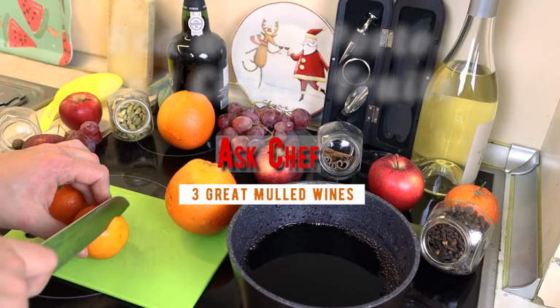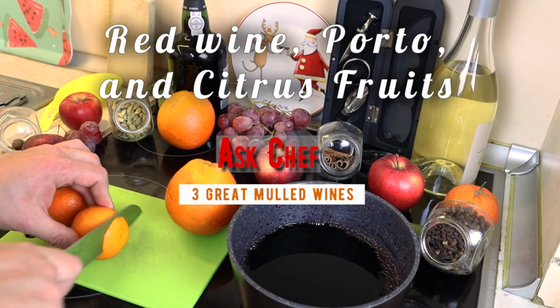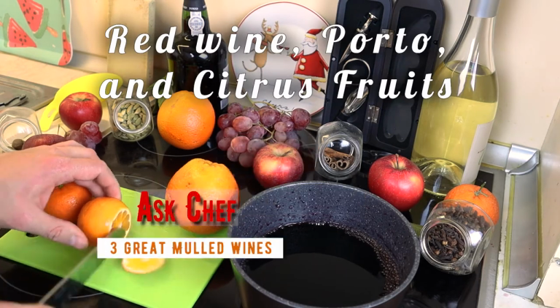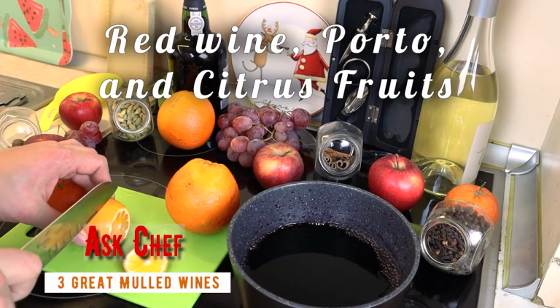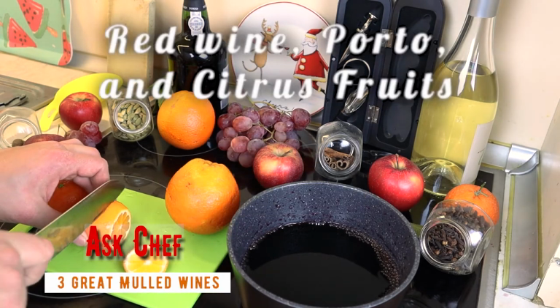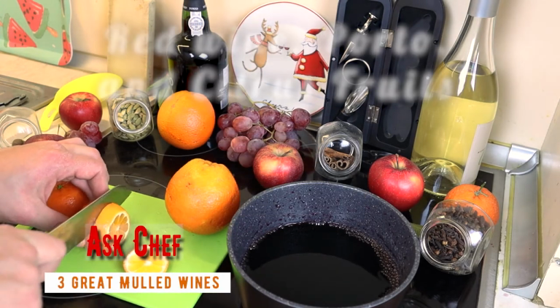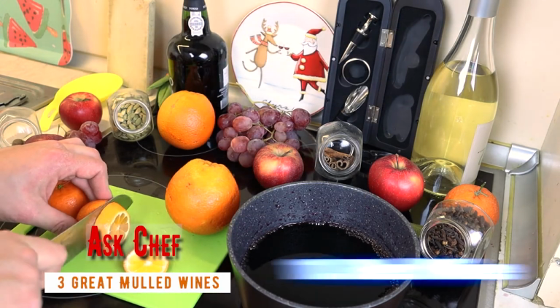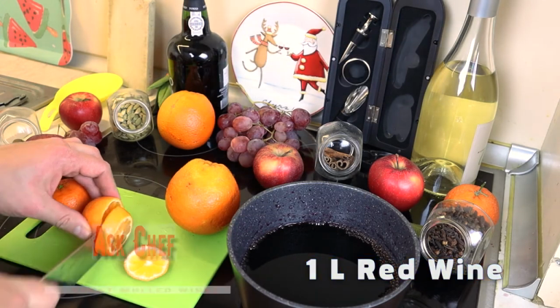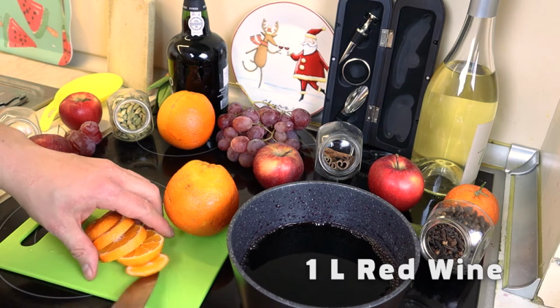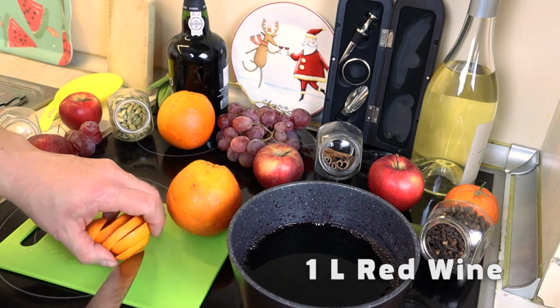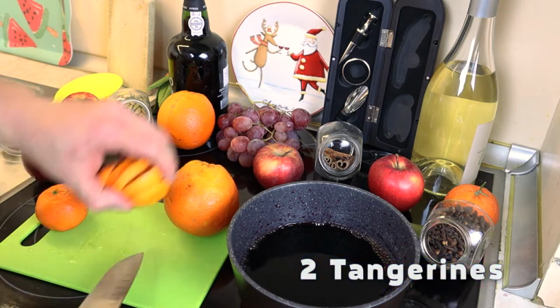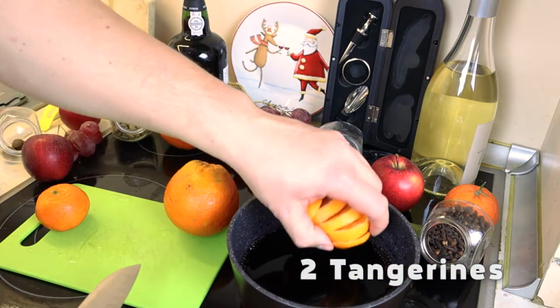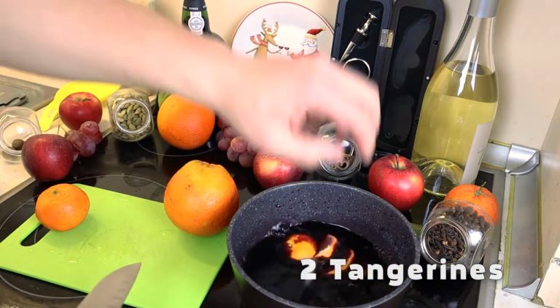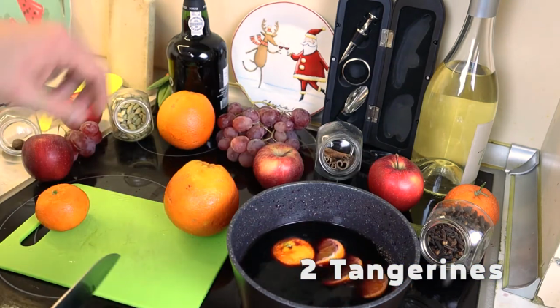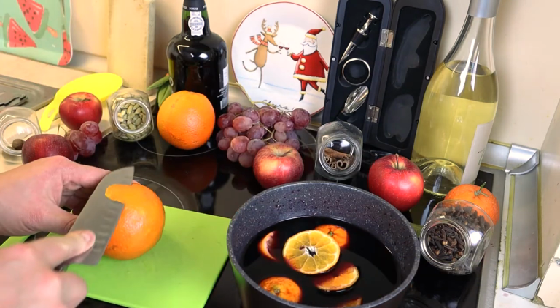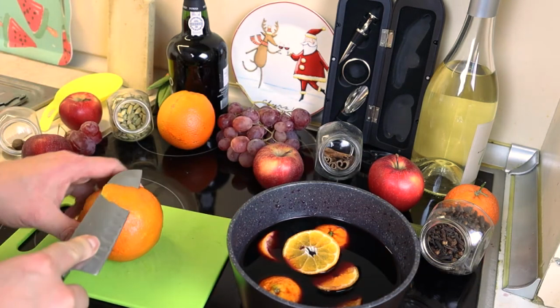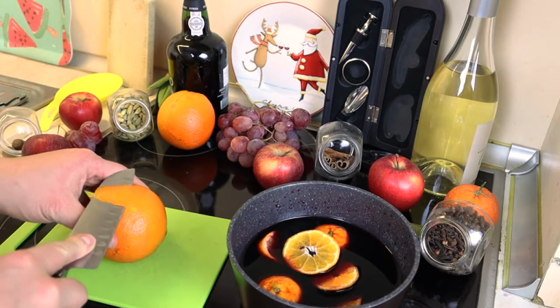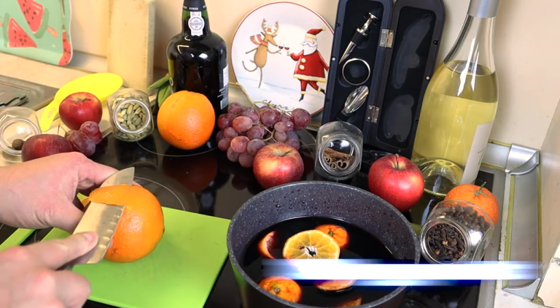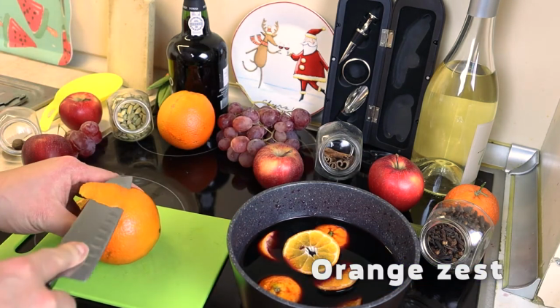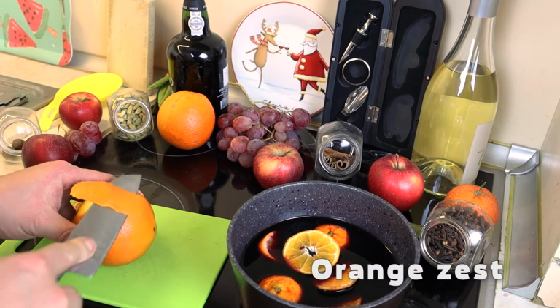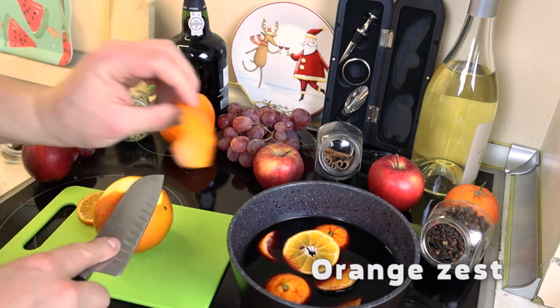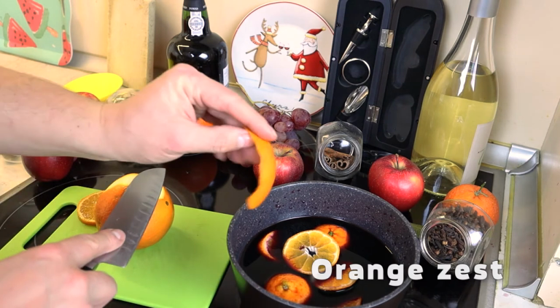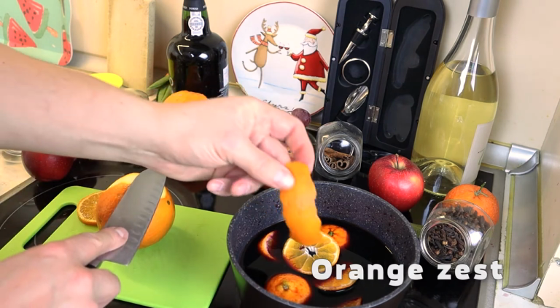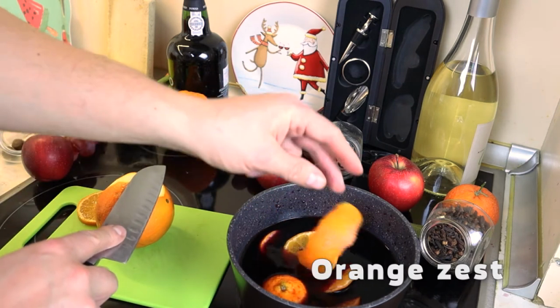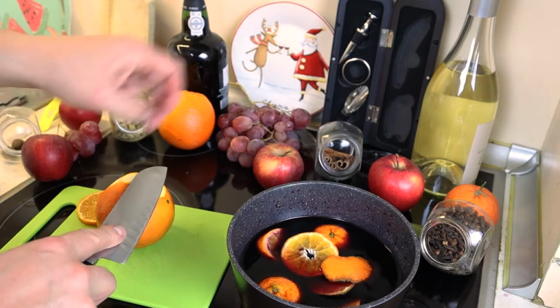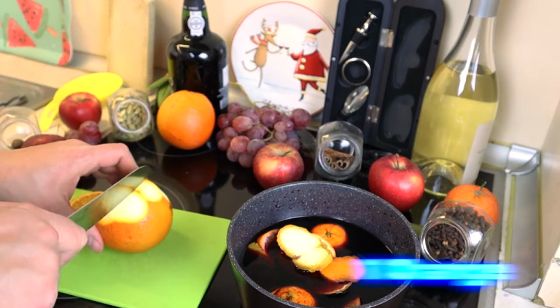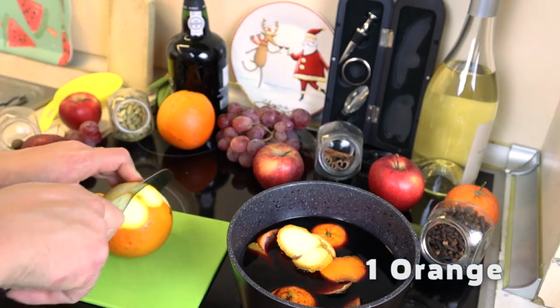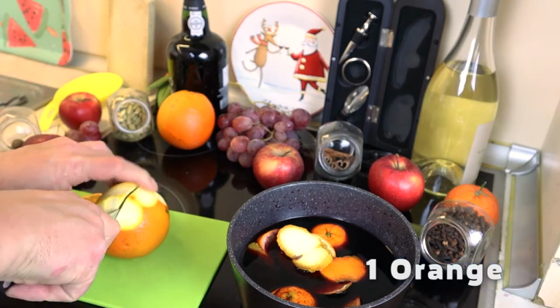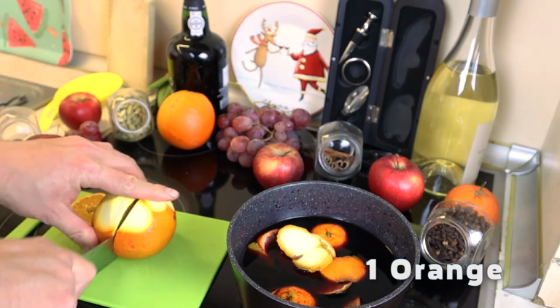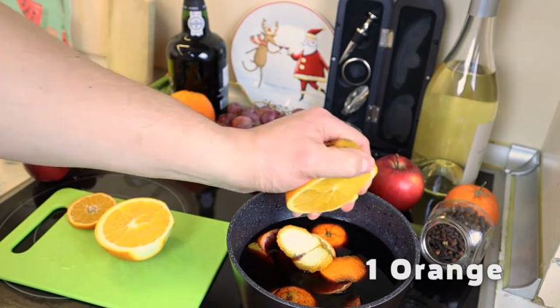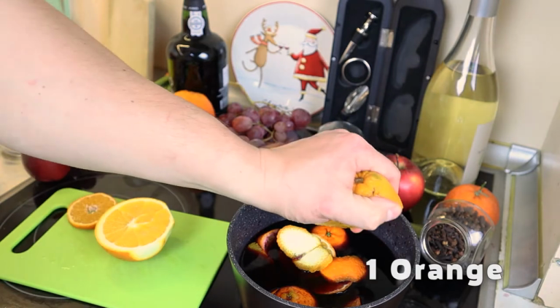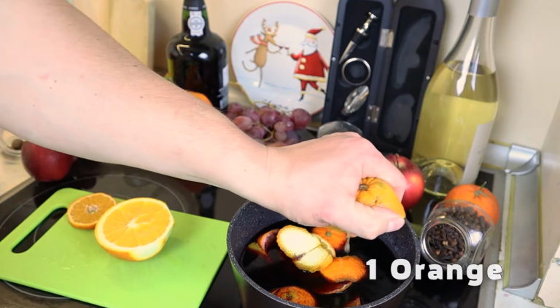The first recipe is a classic mulled red wine. Take one bottle, slice two tangerines, cut a few slices of orange peel, and cut the orange in half and squeeze the juice directly into the pot.